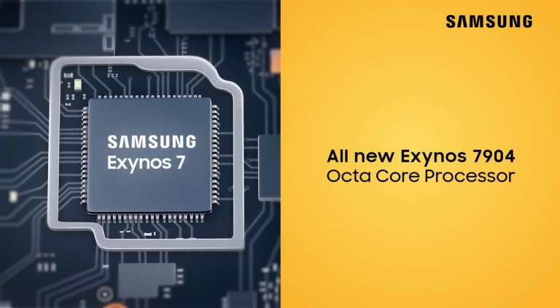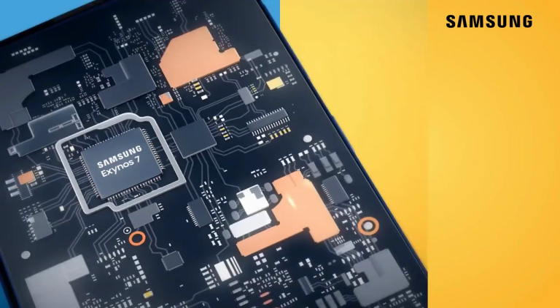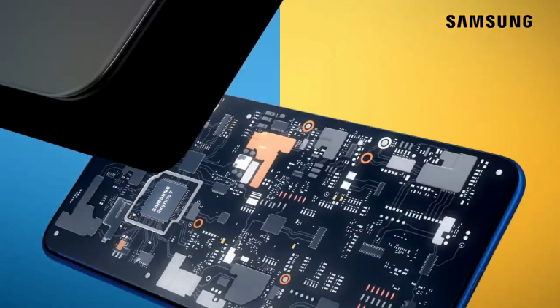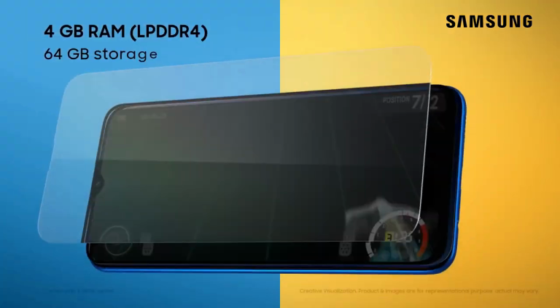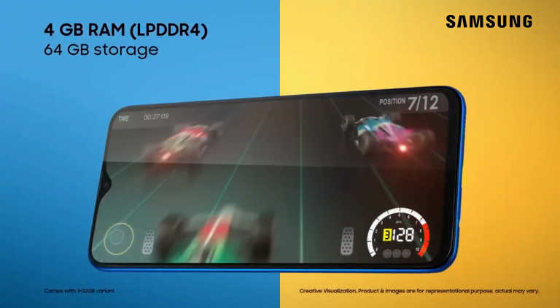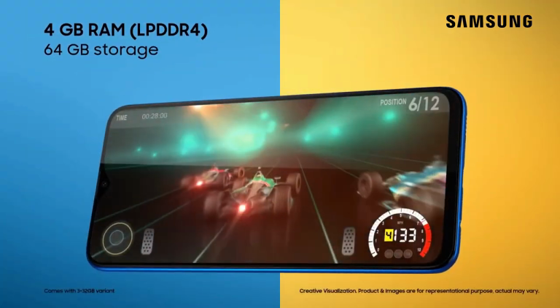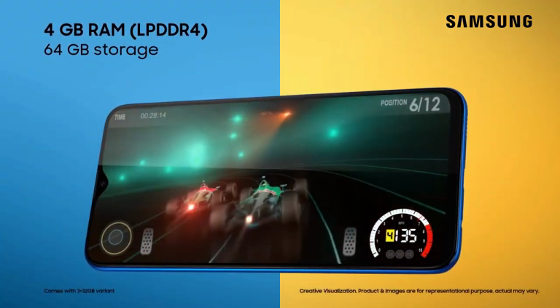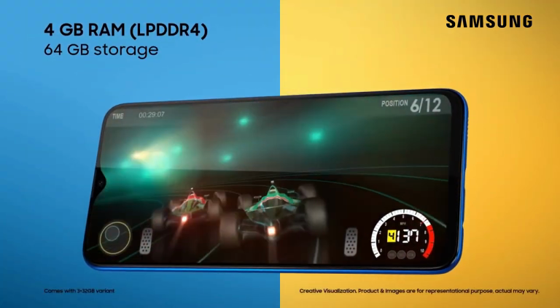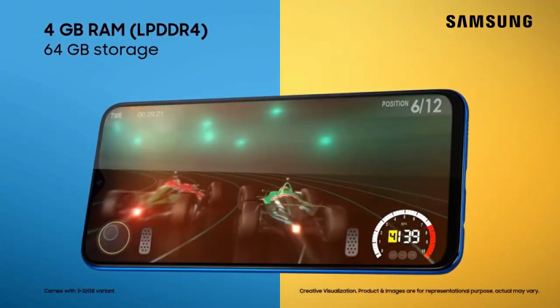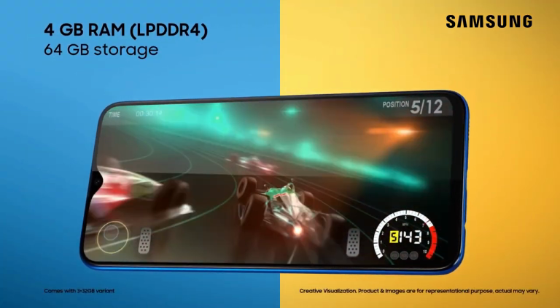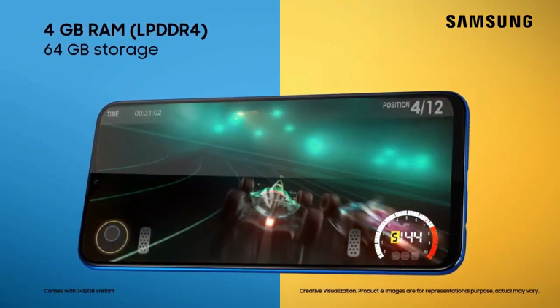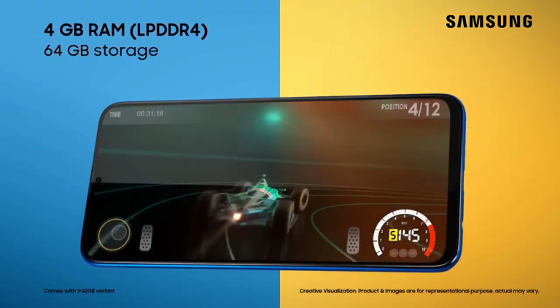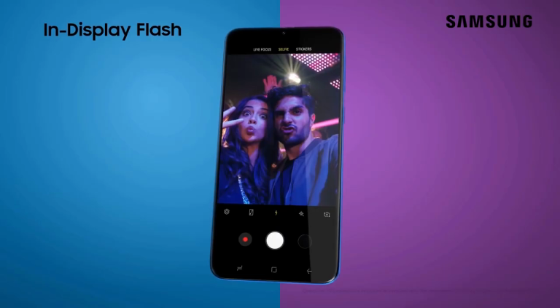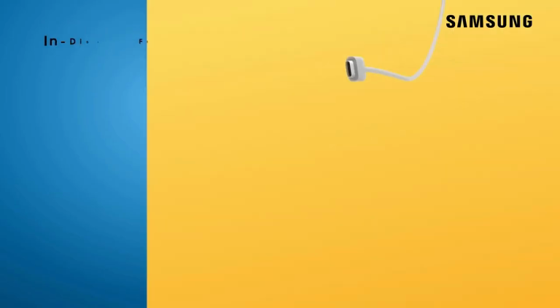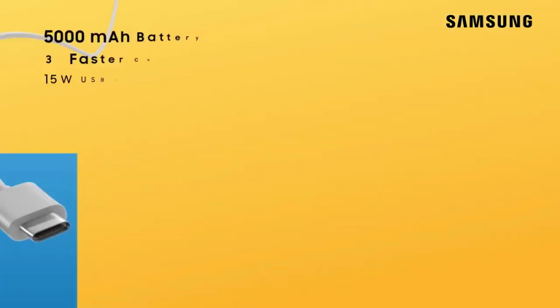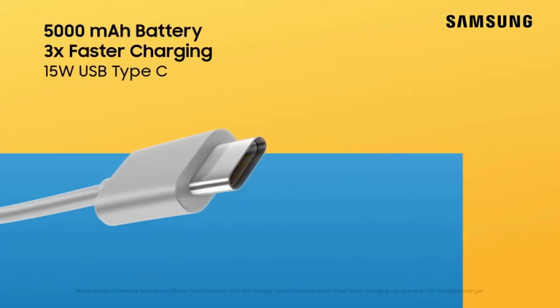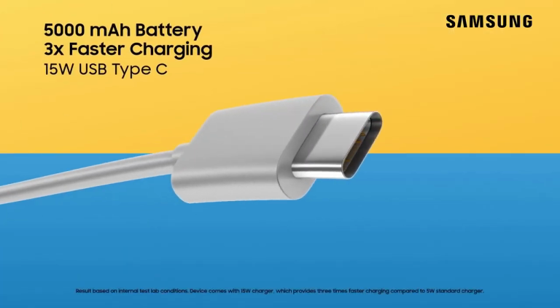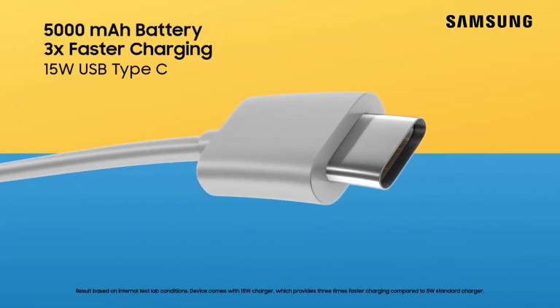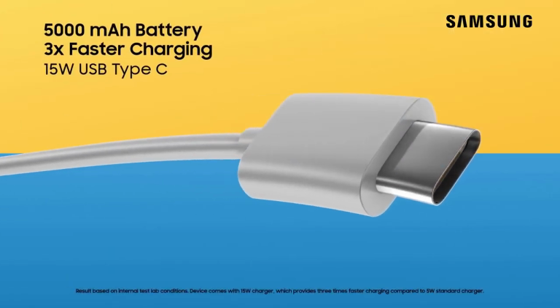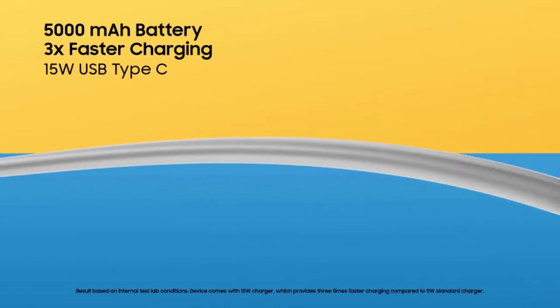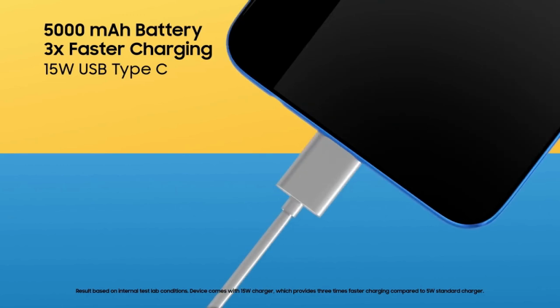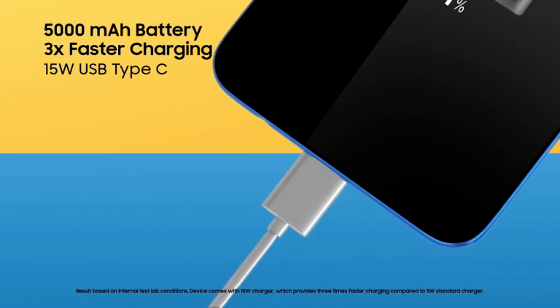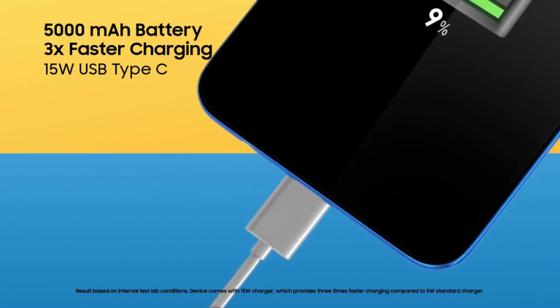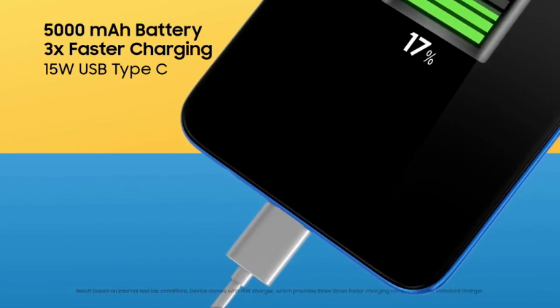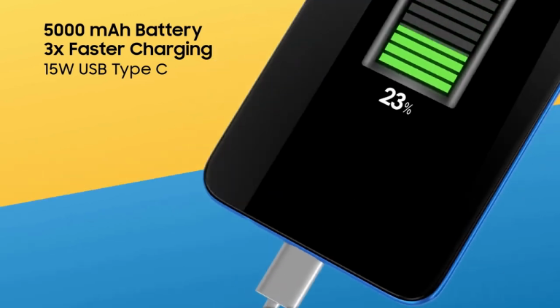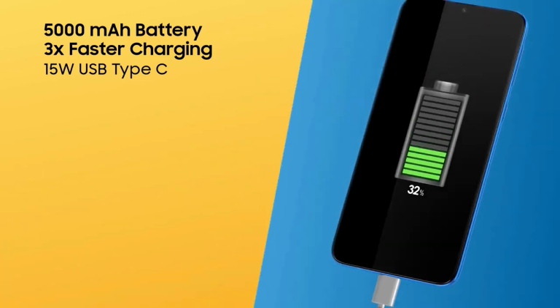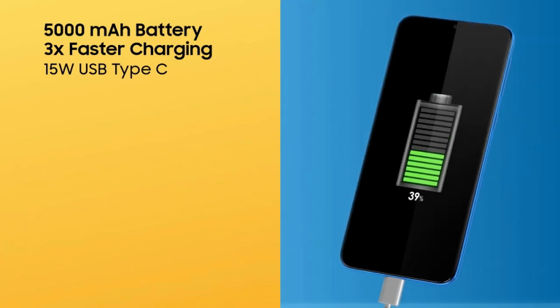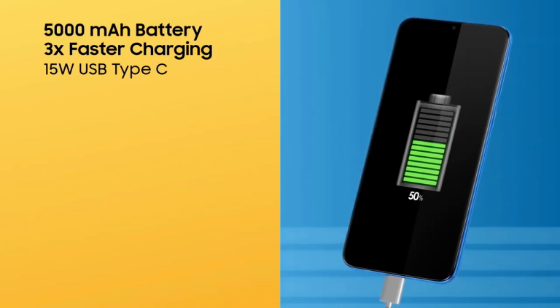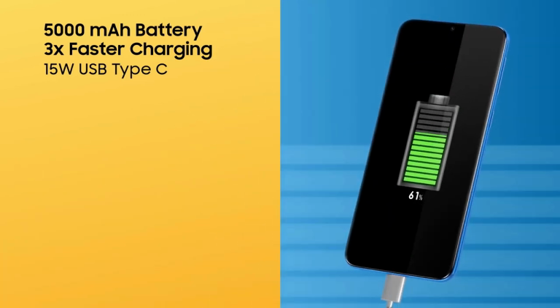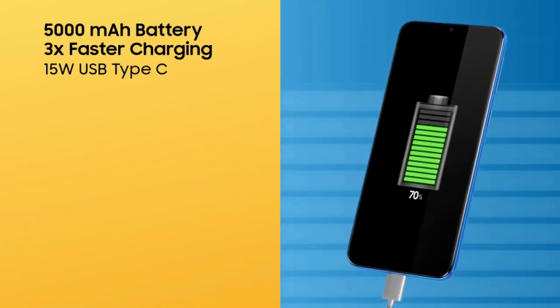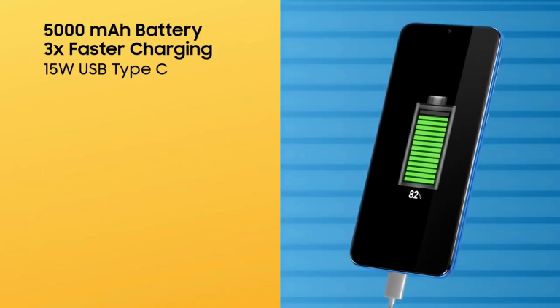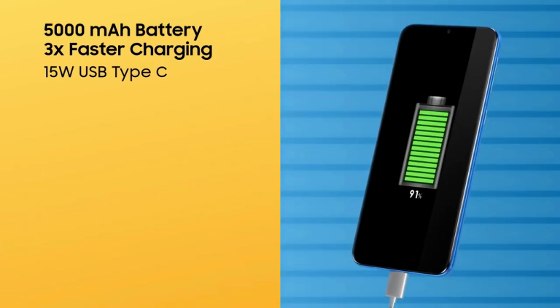Samsung is using a regular TFT LCD panel on the Galaxy M20, but we didn't find it lacking in terms of quality. Colors are vibrant and pop nicely.